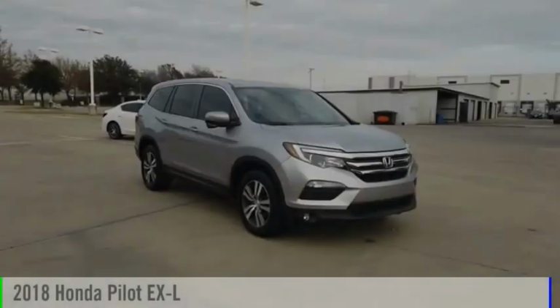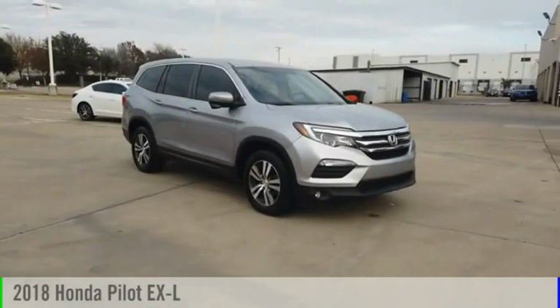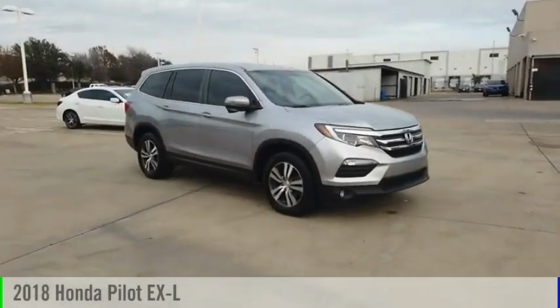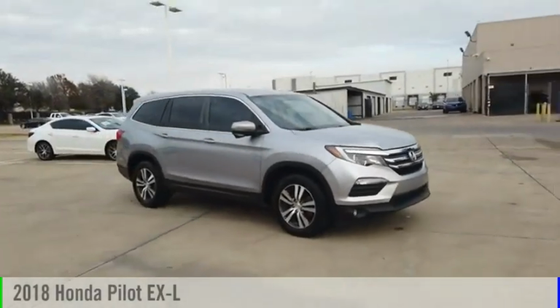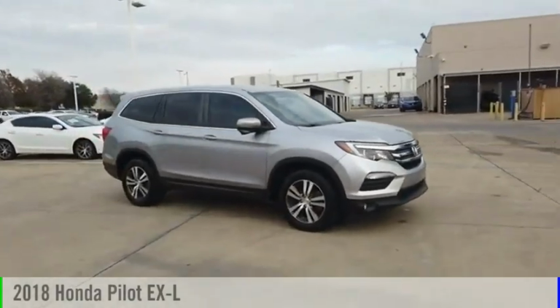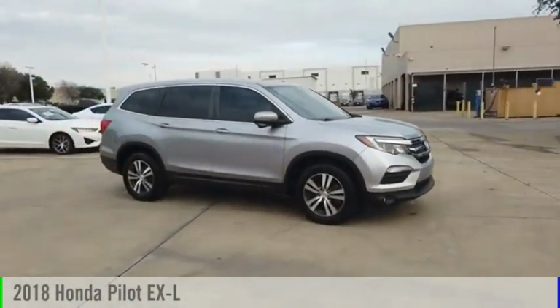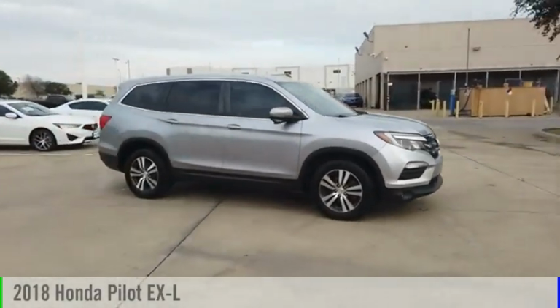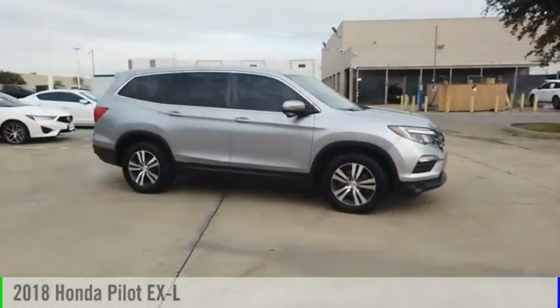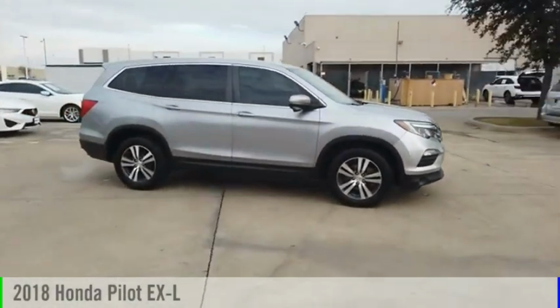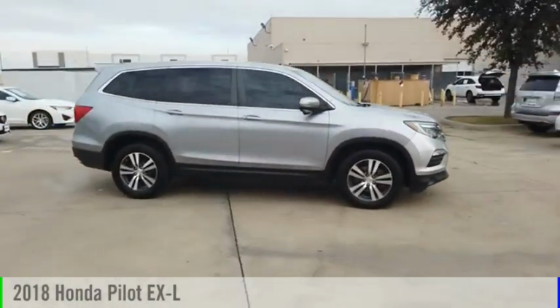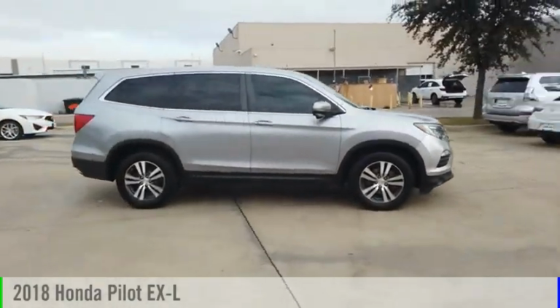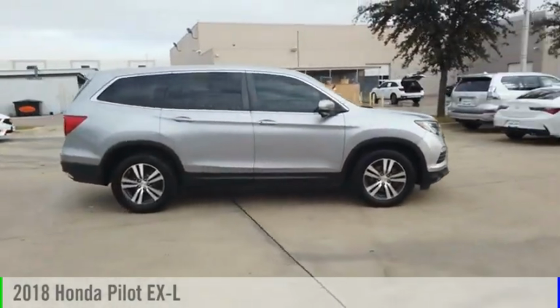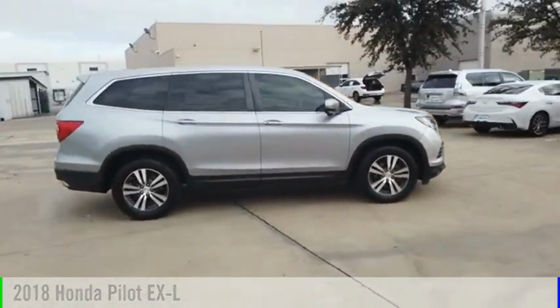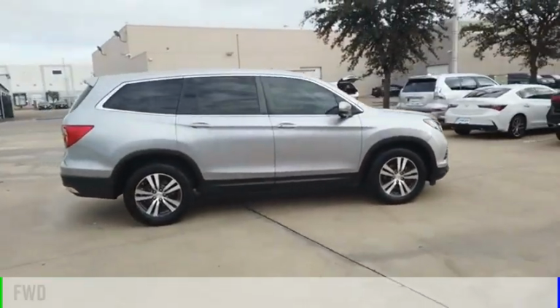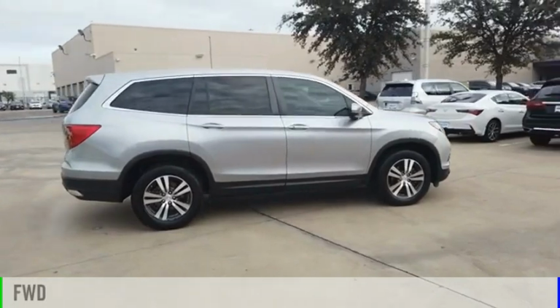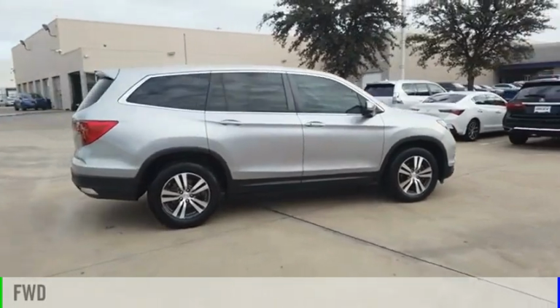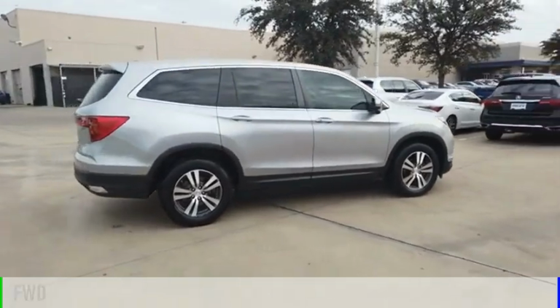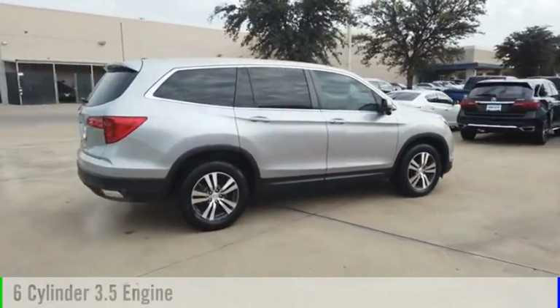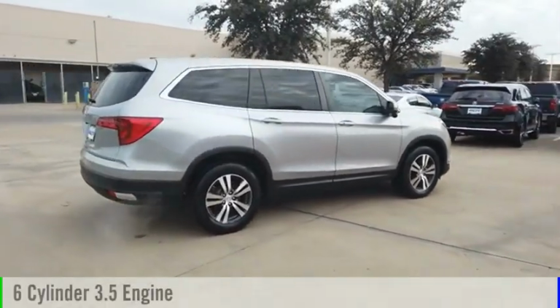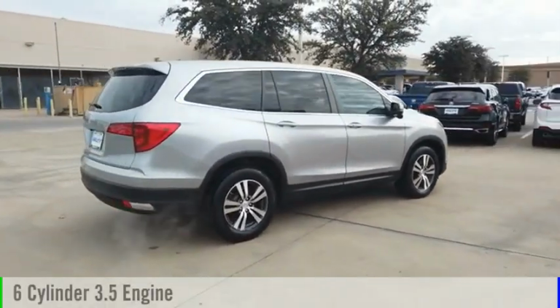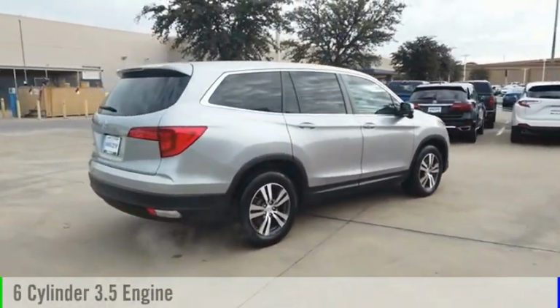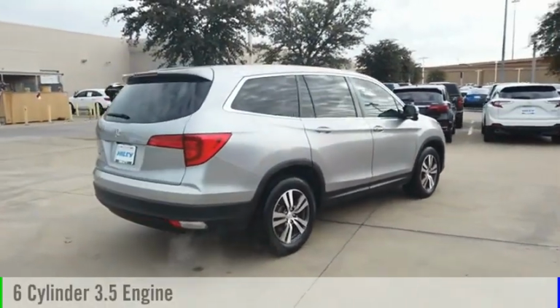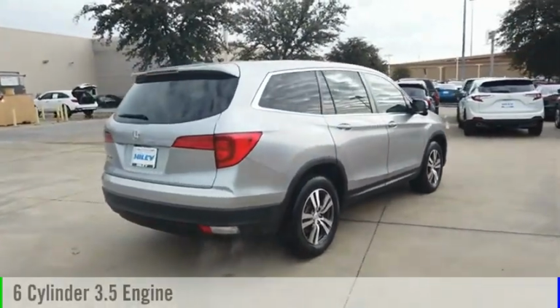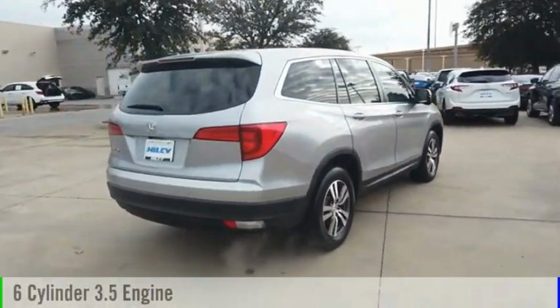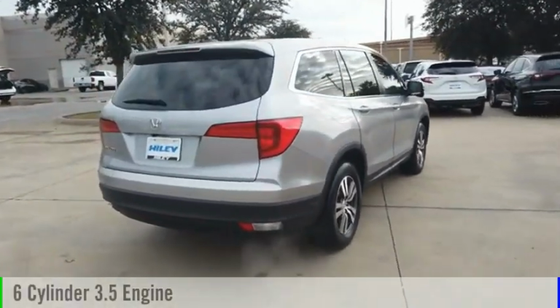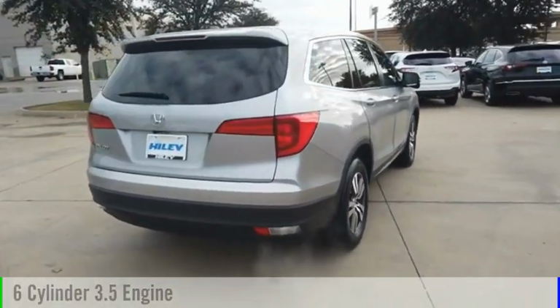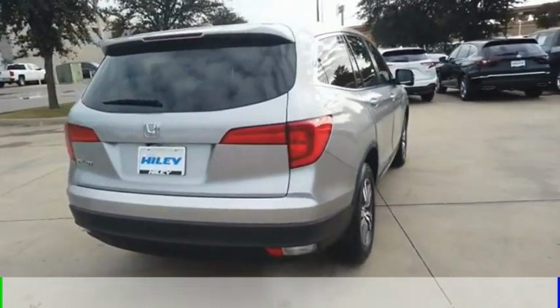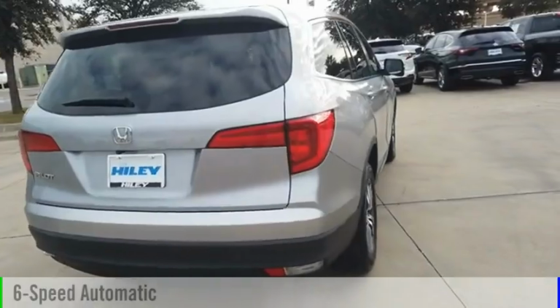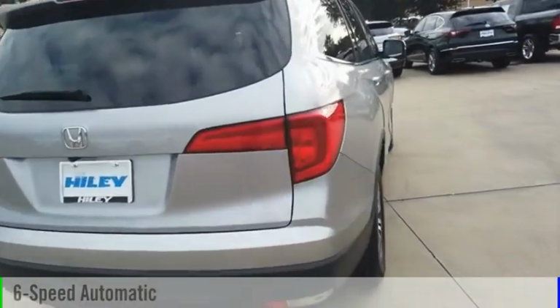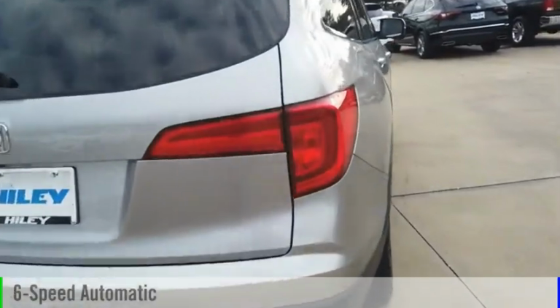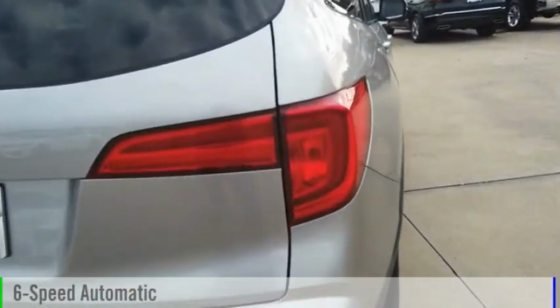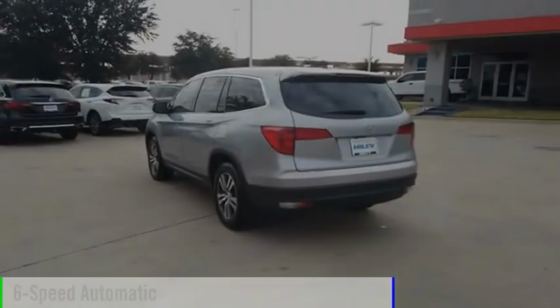Come test drive the 2018 Pilot. This vehicle is powered by a front-wheel drive, six-cylinder, 3.5-liter engine, and comes with a six-speed automatic transmission.